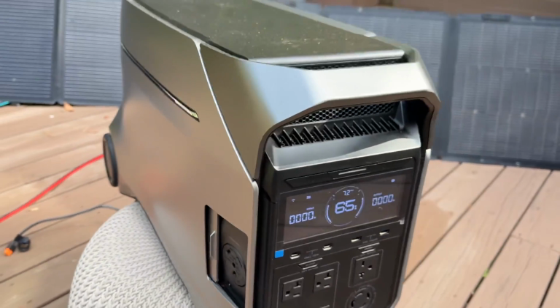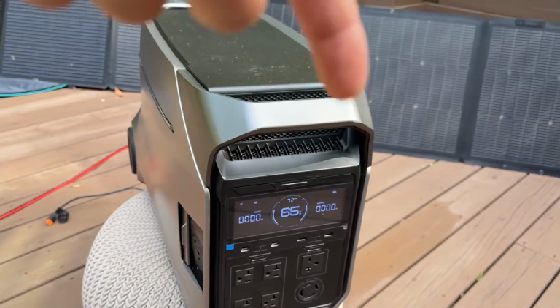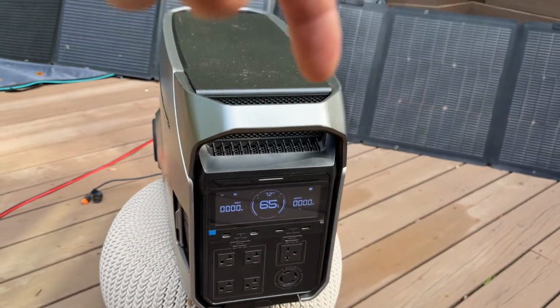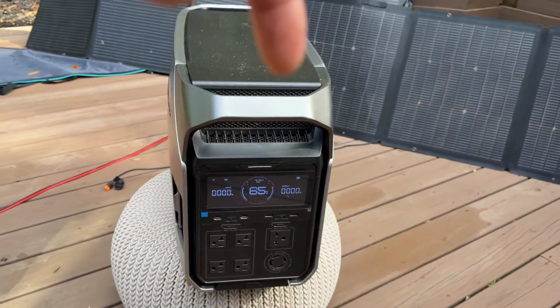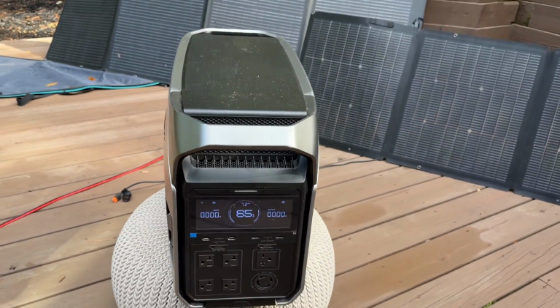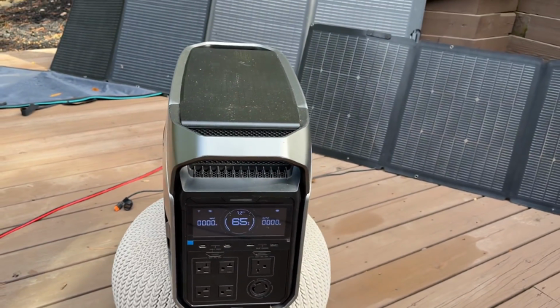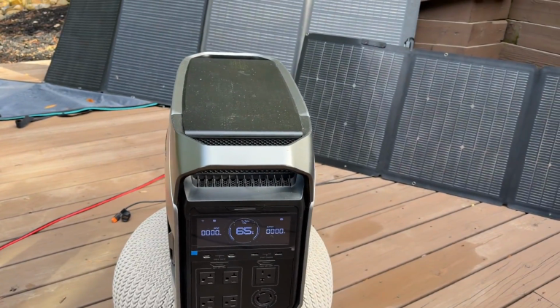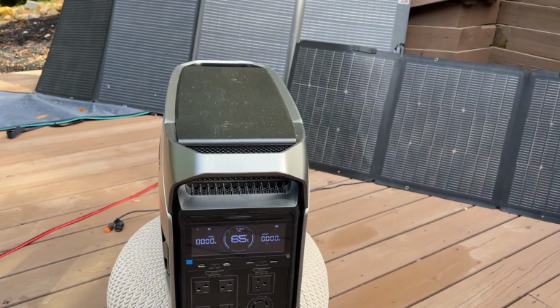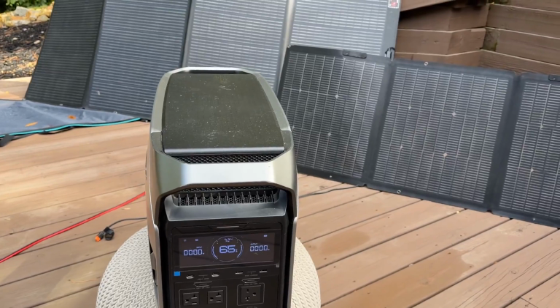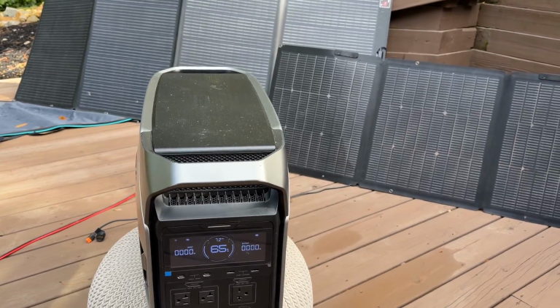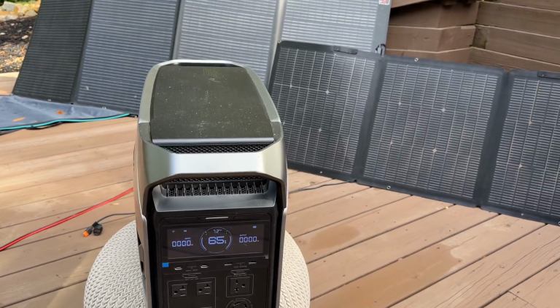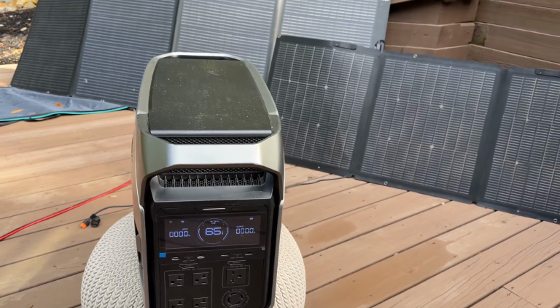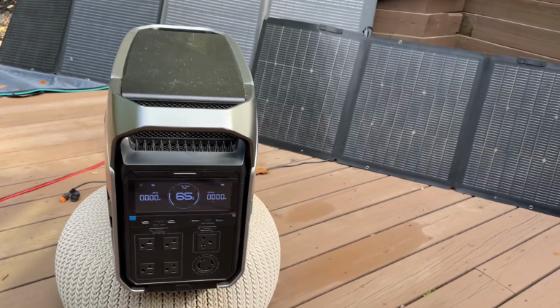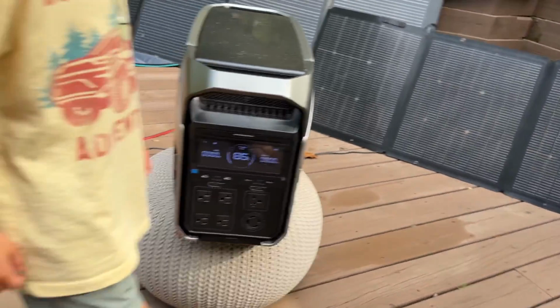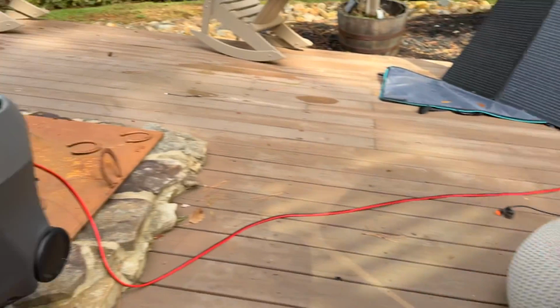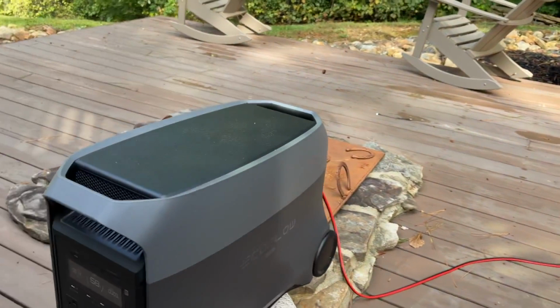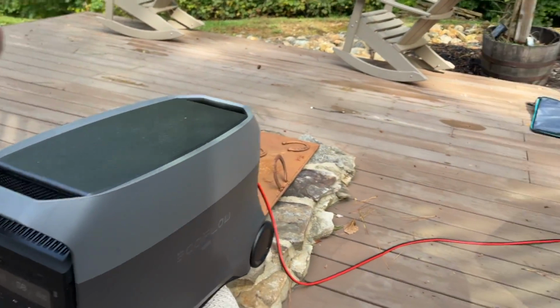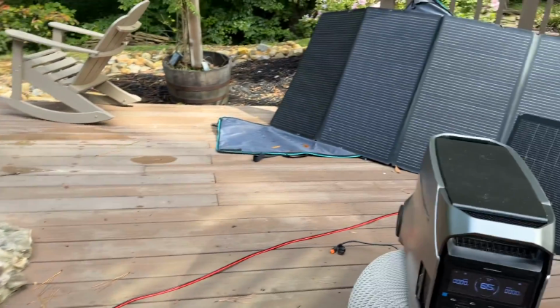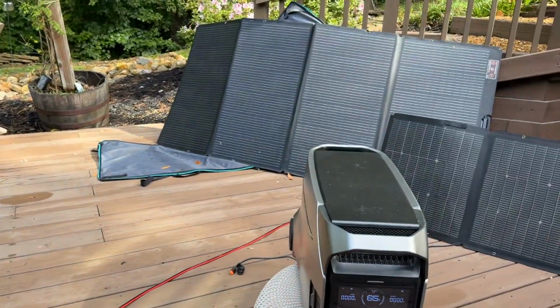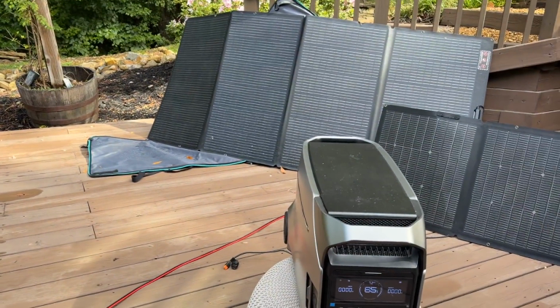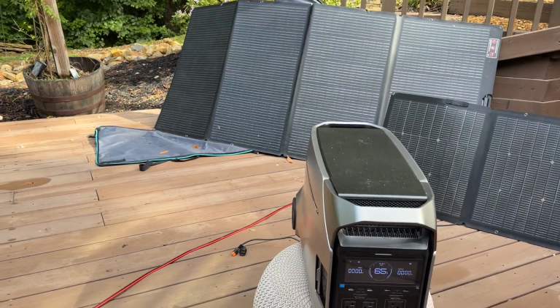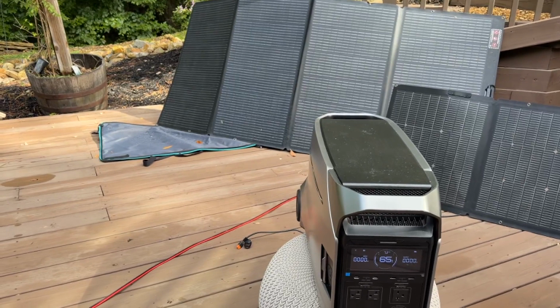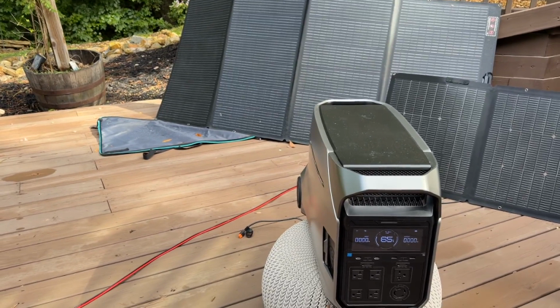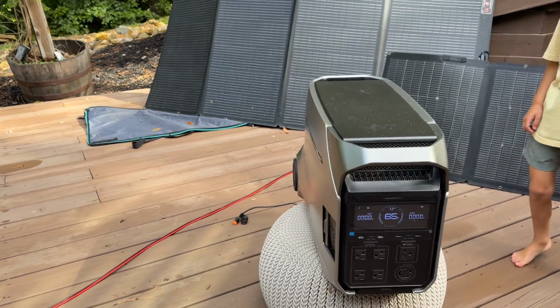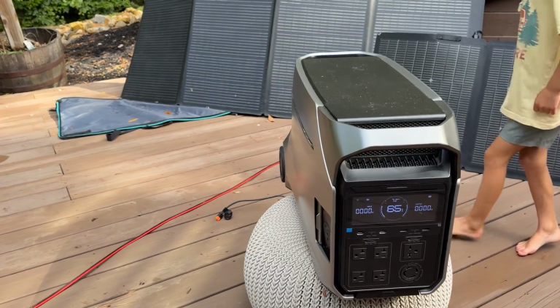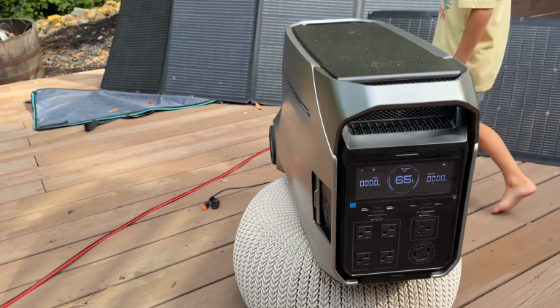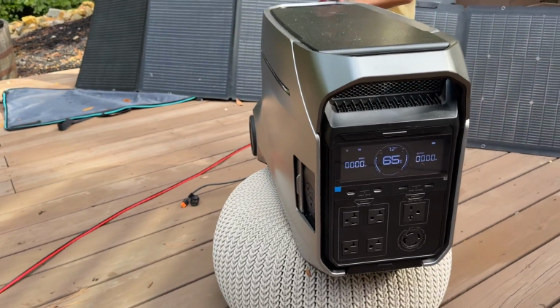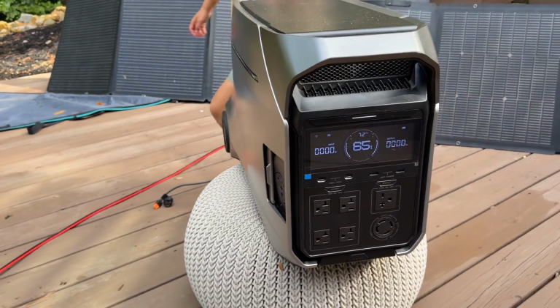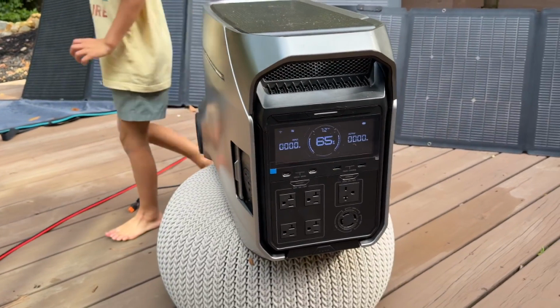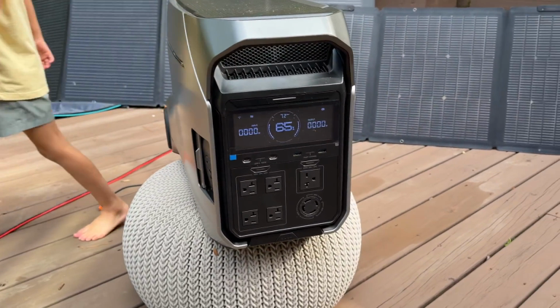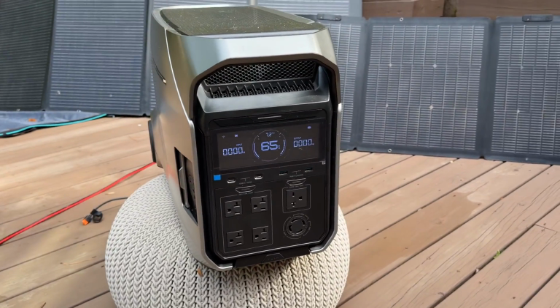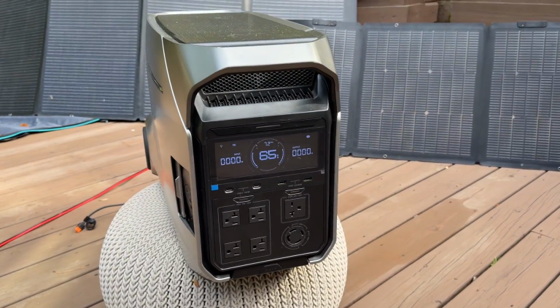Great value on the Delta Pro 3 — this will offset your electricity bill. Either one paired with a couple of 400-watt solar panels is going to be a great option for whole house backup.